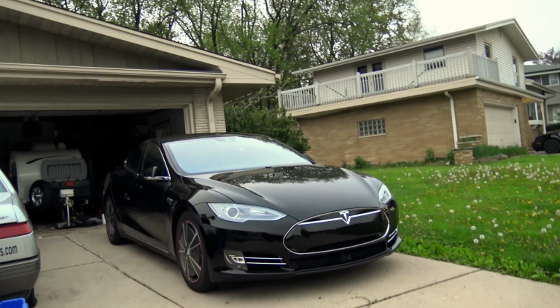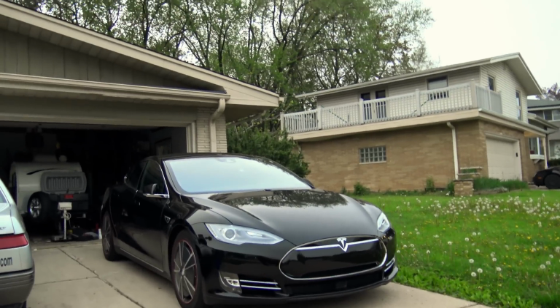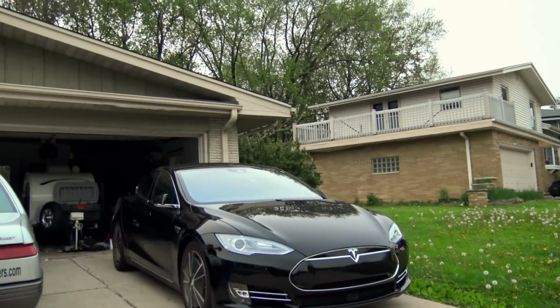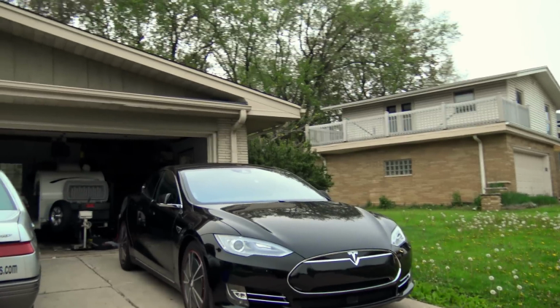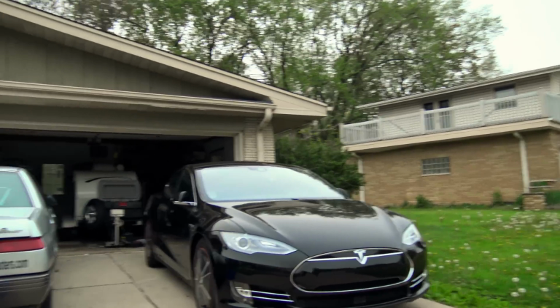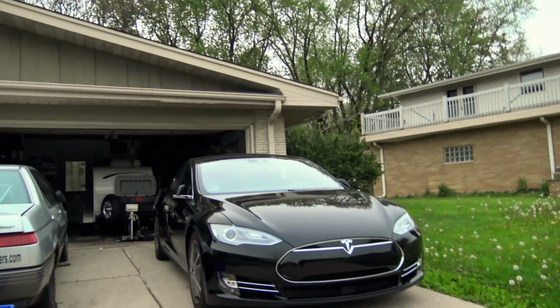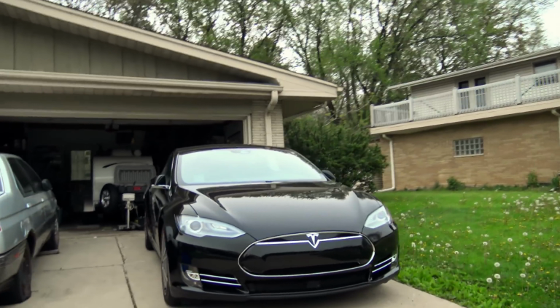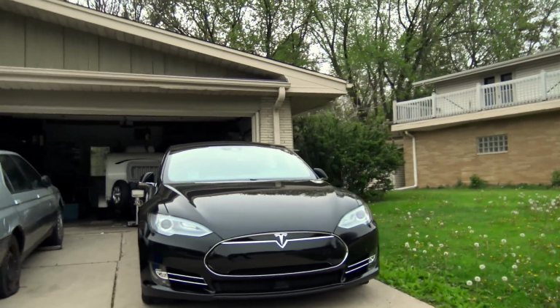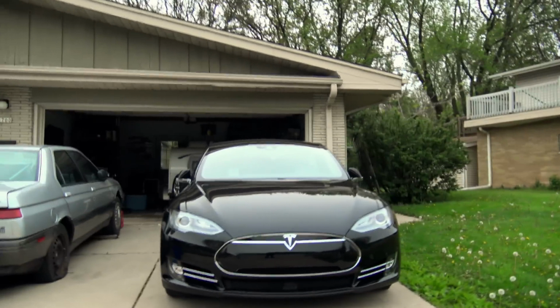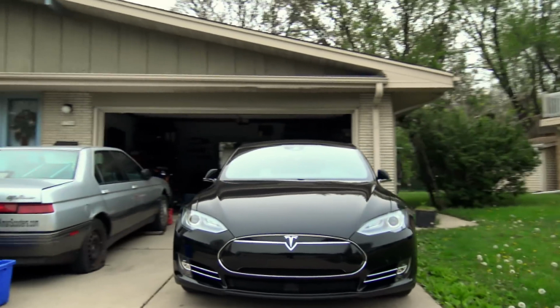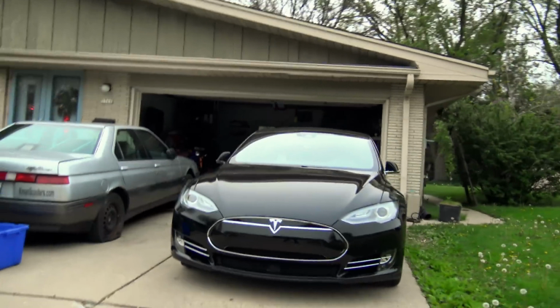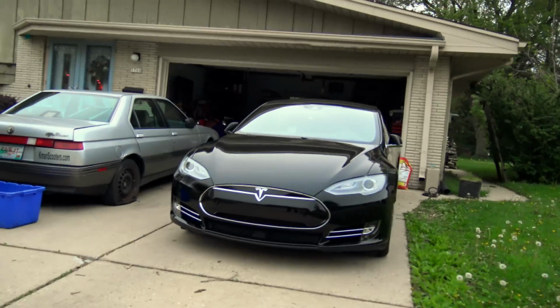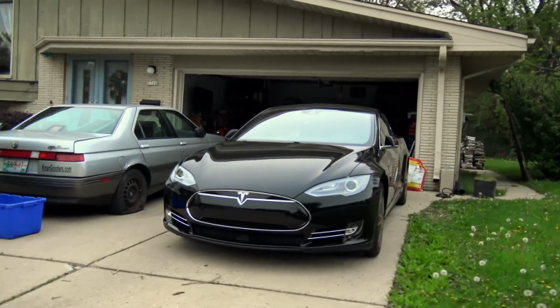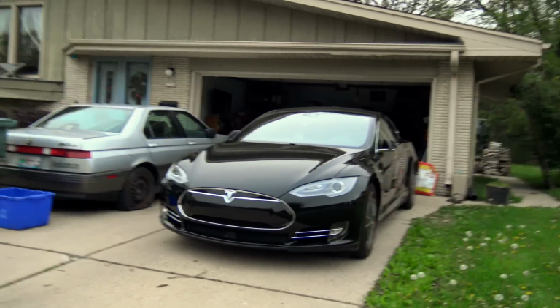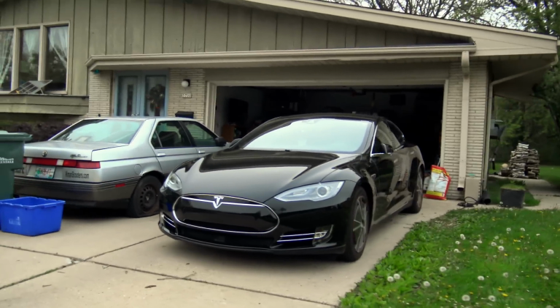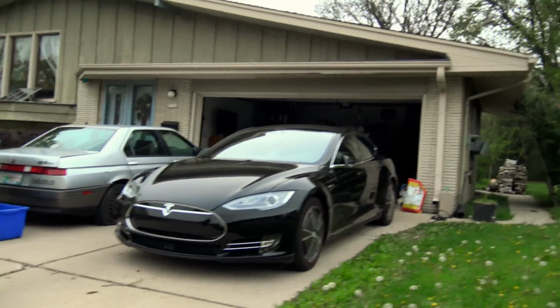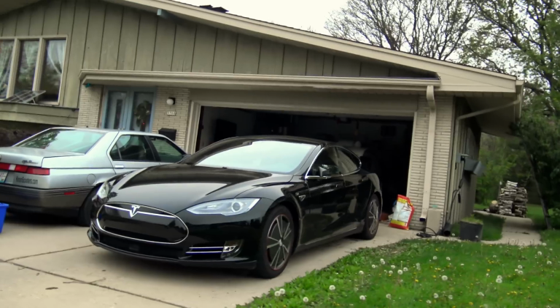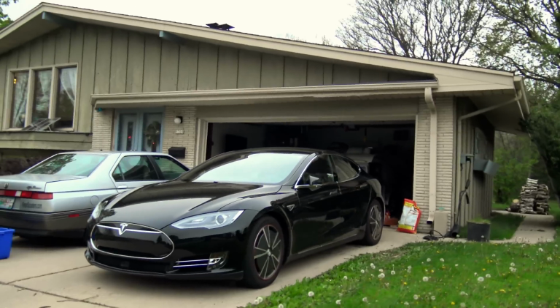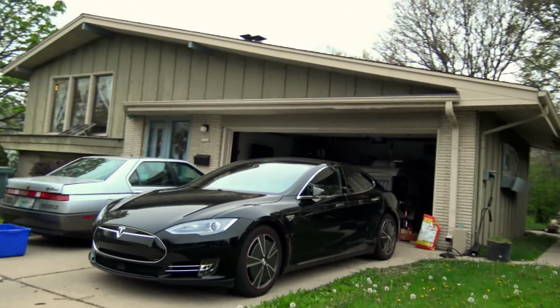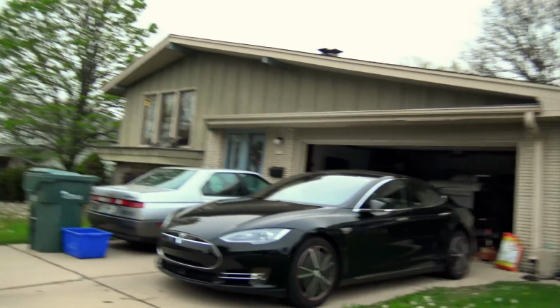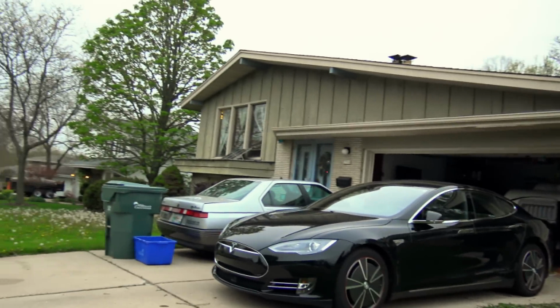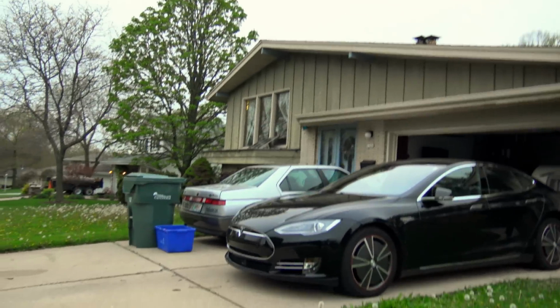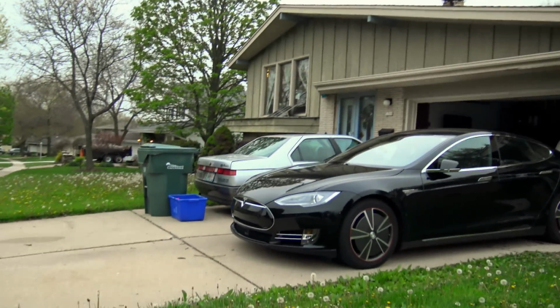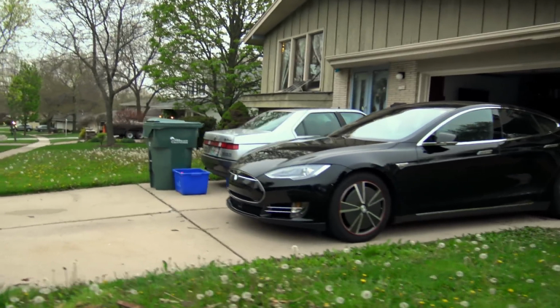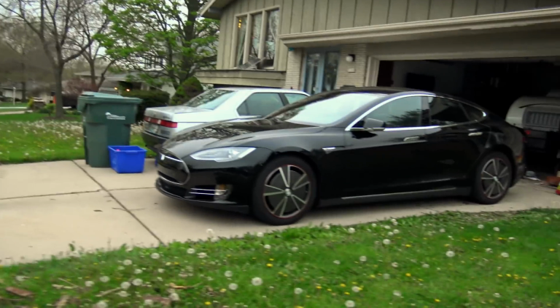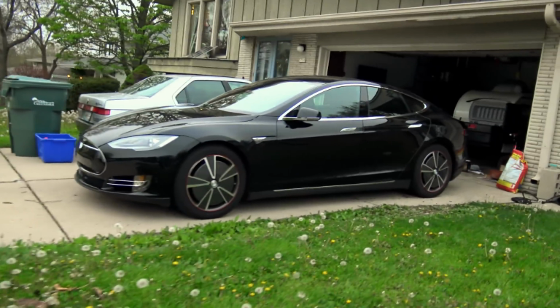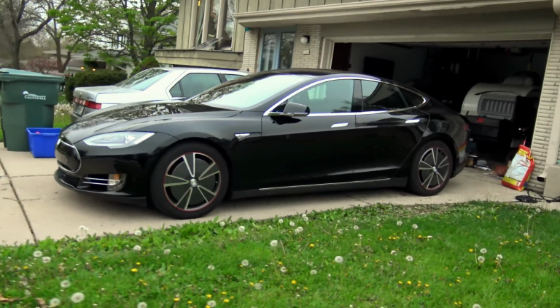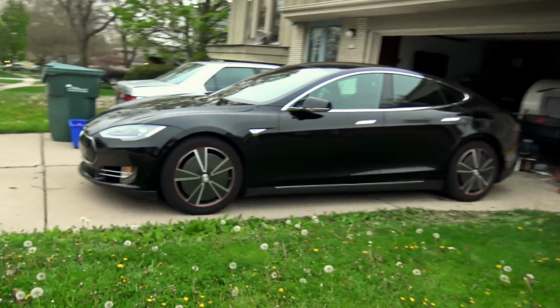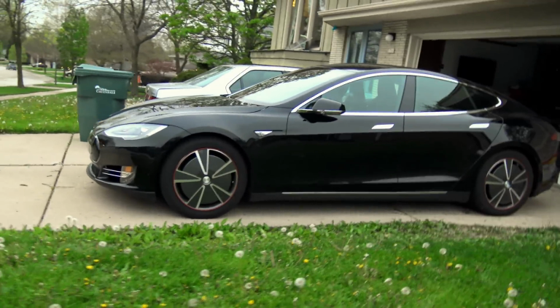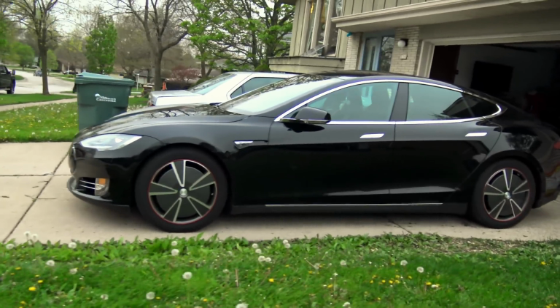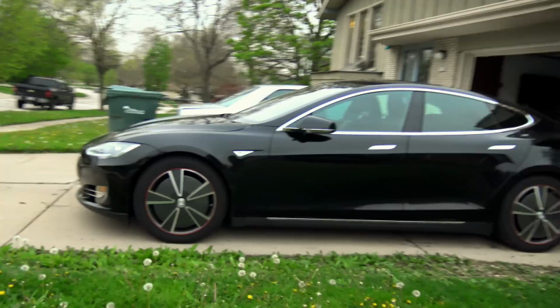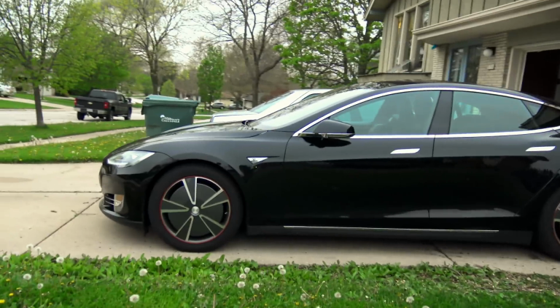Tesla logs say the opposite. From what I'm understanding with the Tesla logs and their statement so far, the car had auto-summon activated.